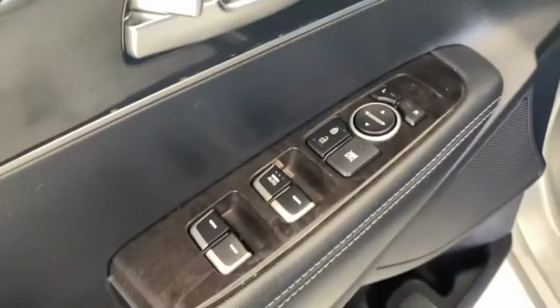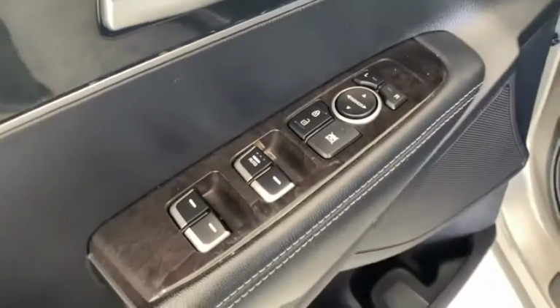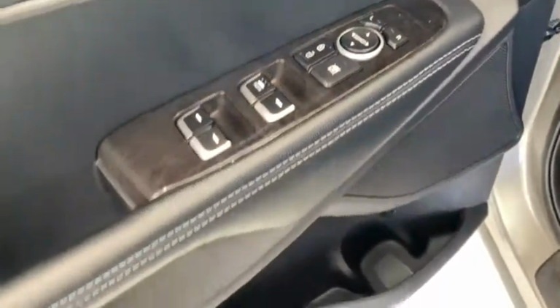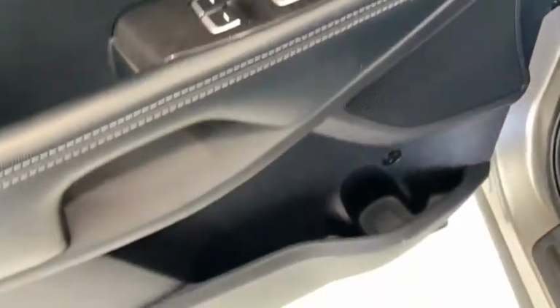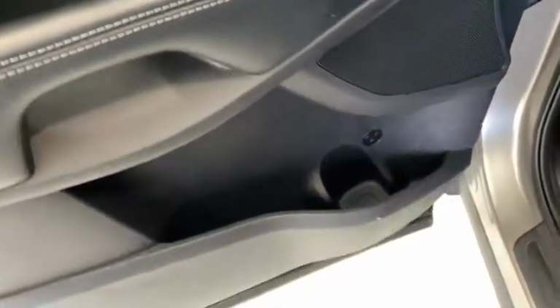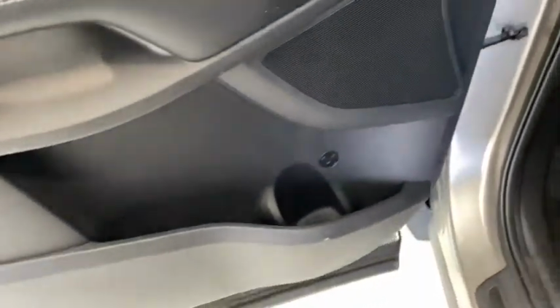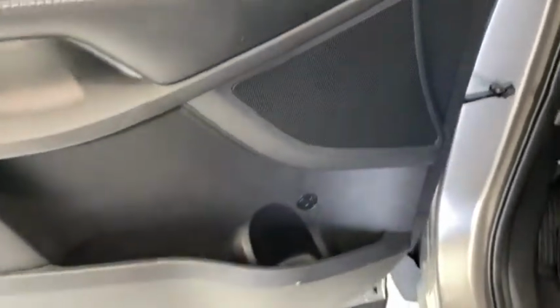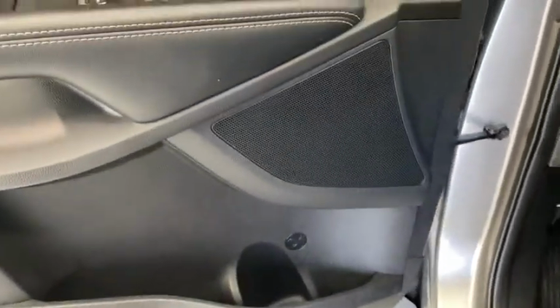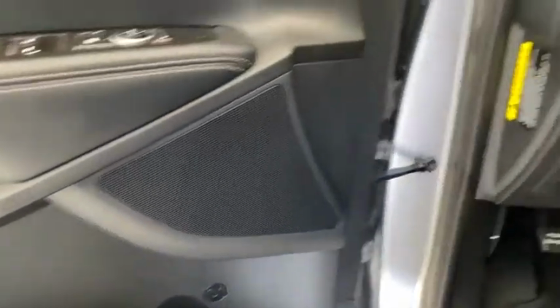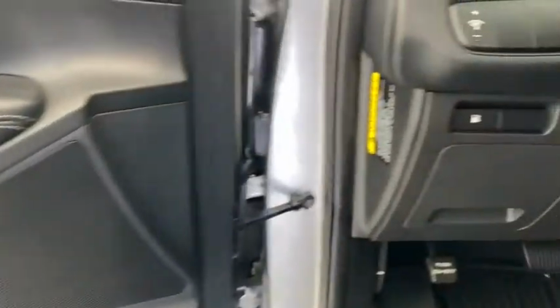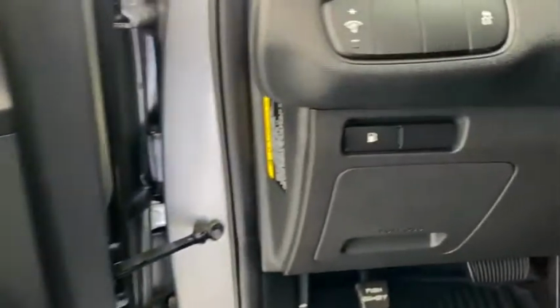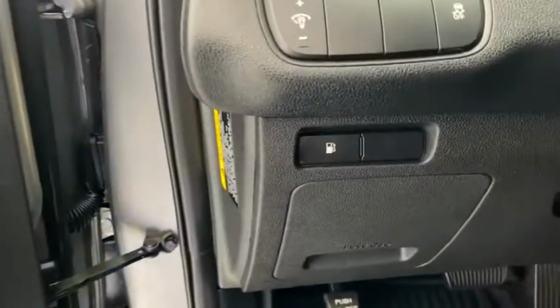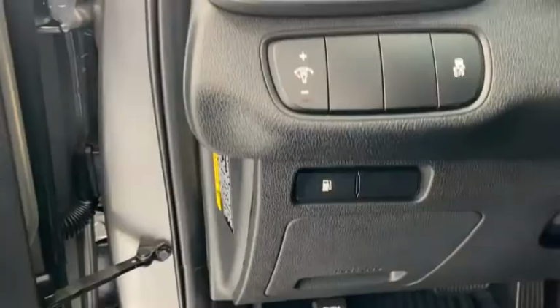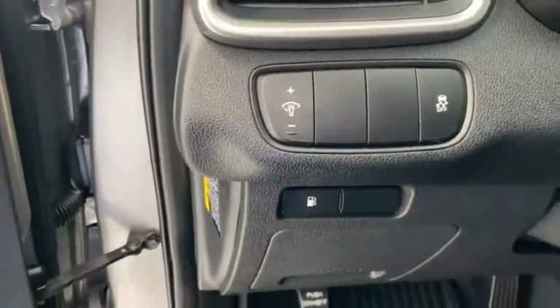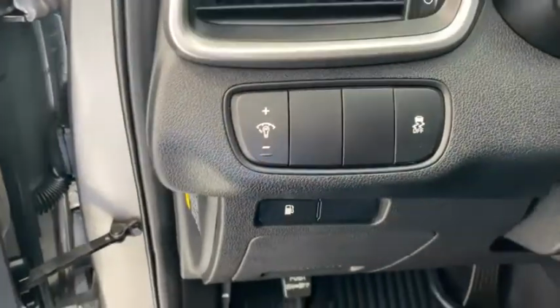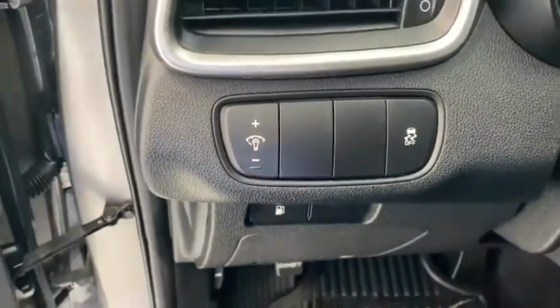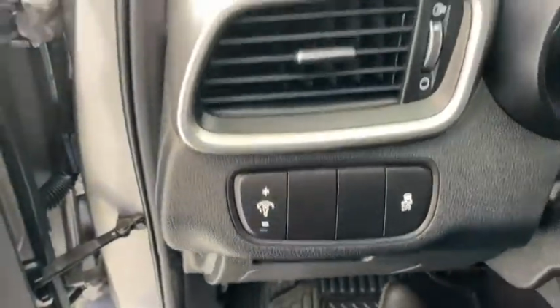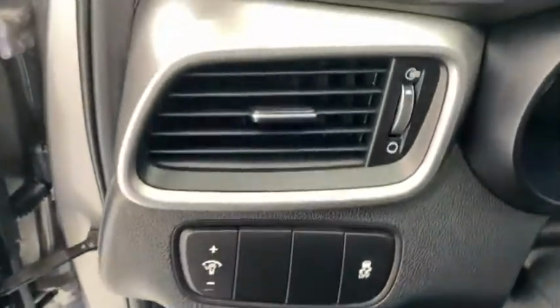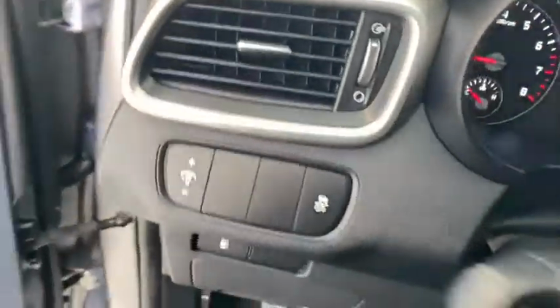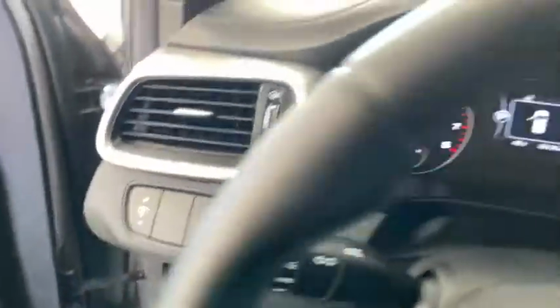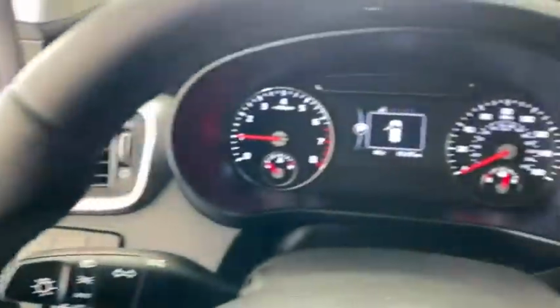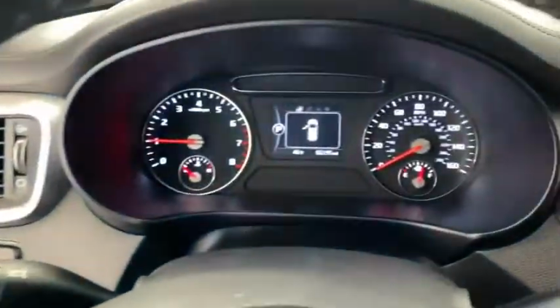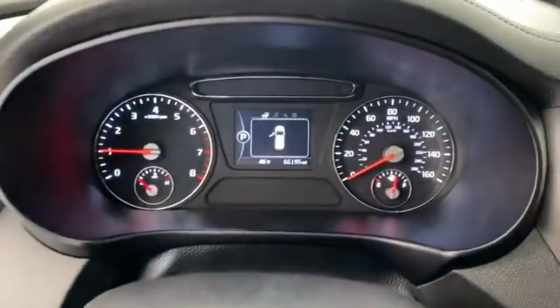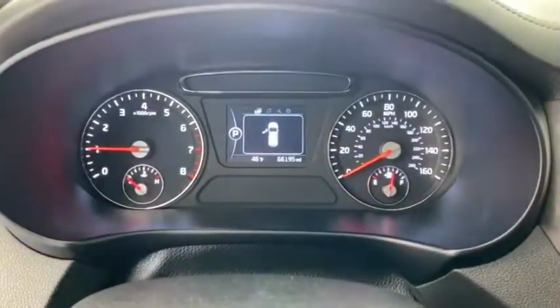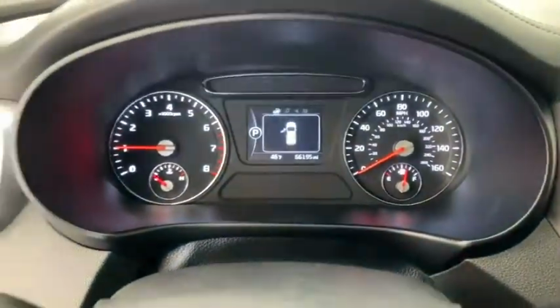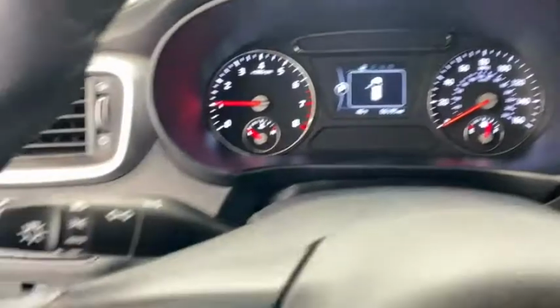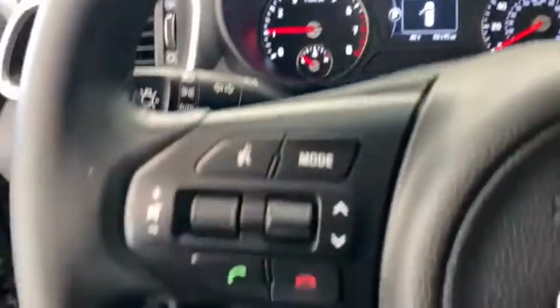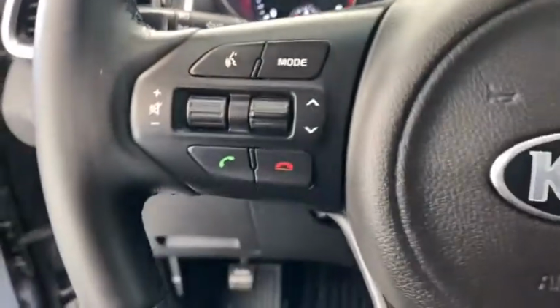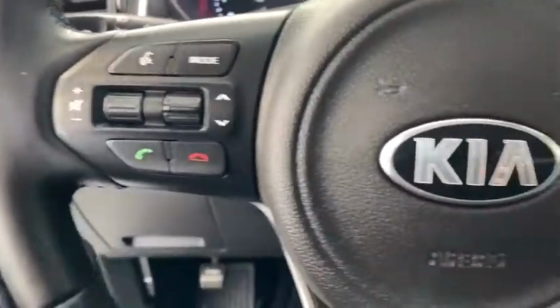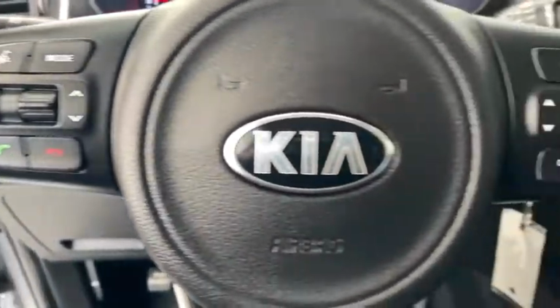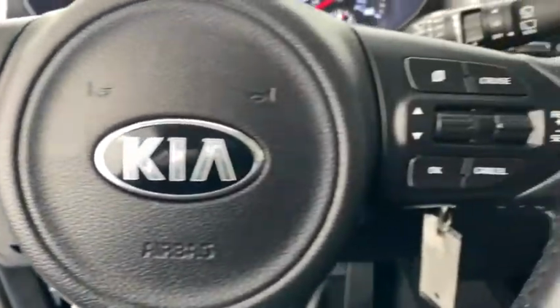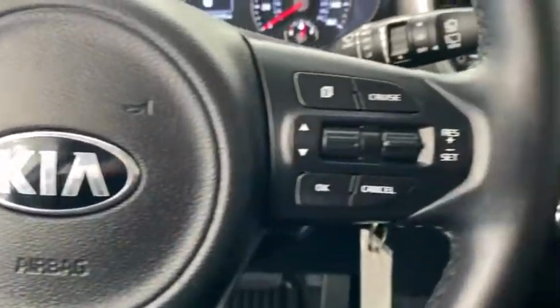This vehicle has less than 70,000 miles. Here are some of this vehicle's great options: traction control, dual airbags, power steering, four-wheel disc brakes, electronic stability control, trip computer.